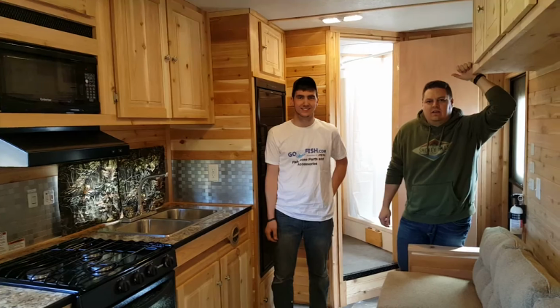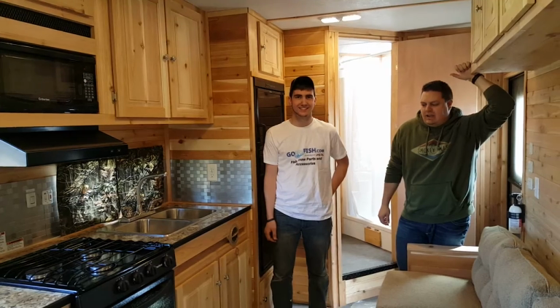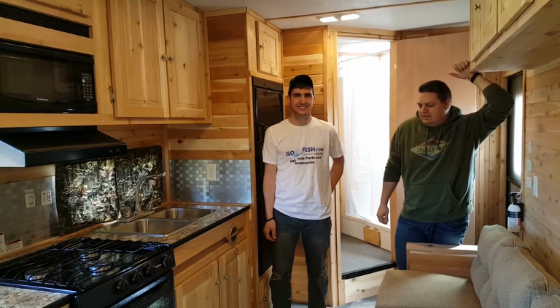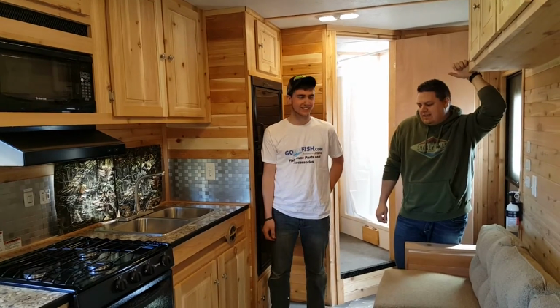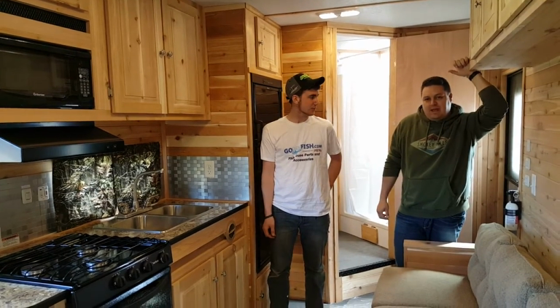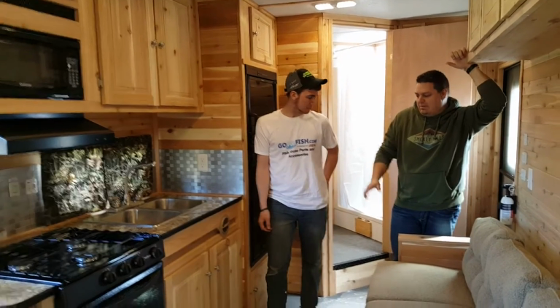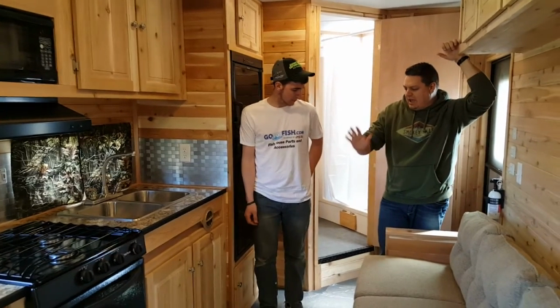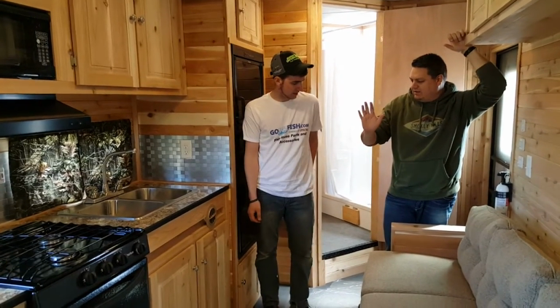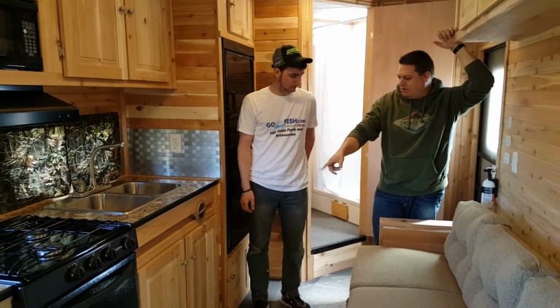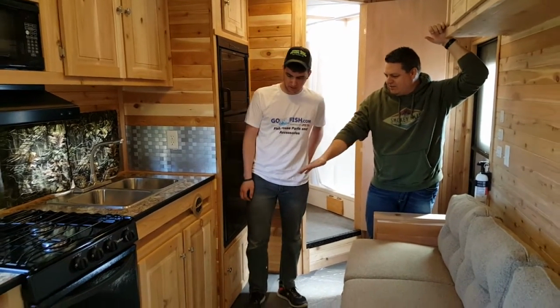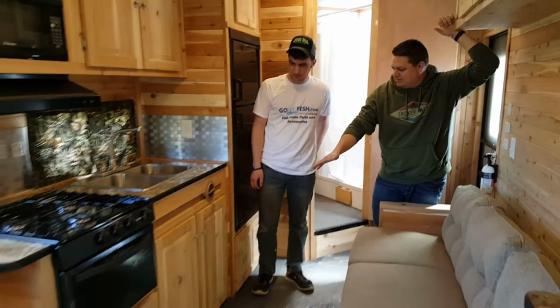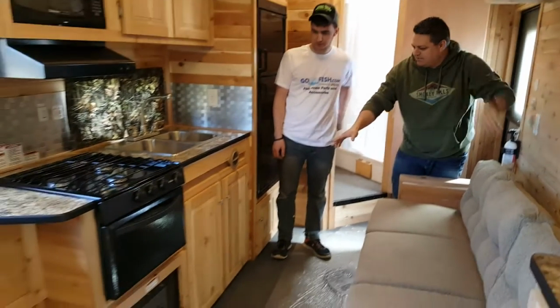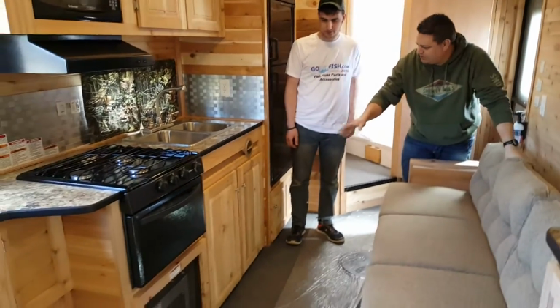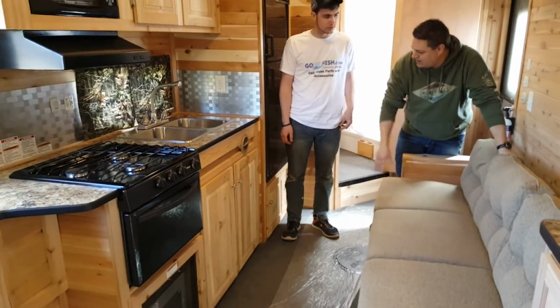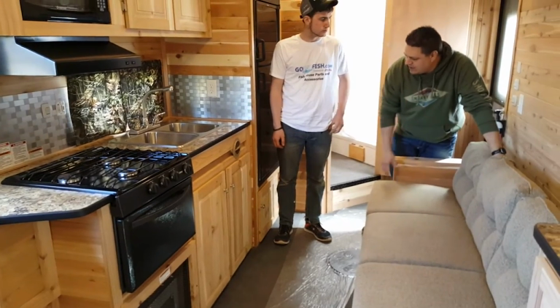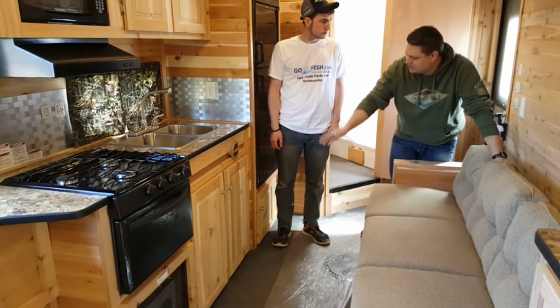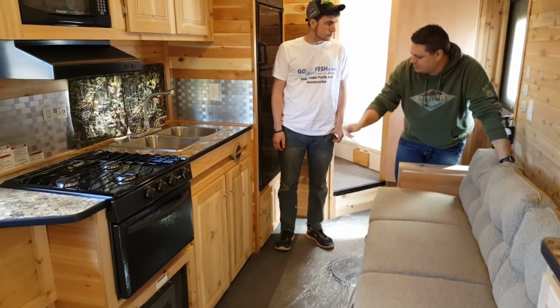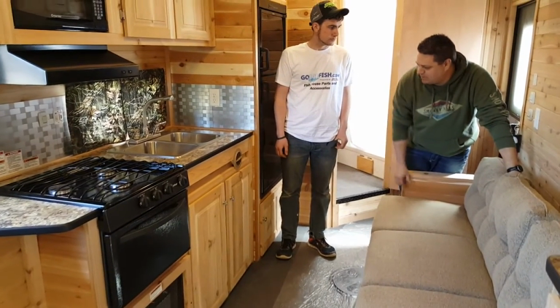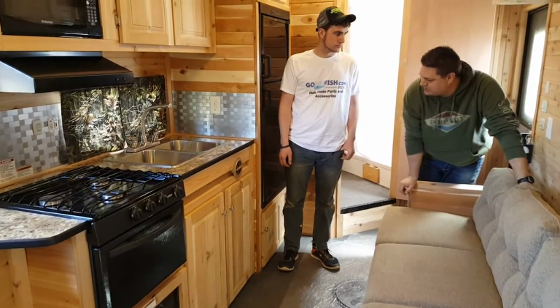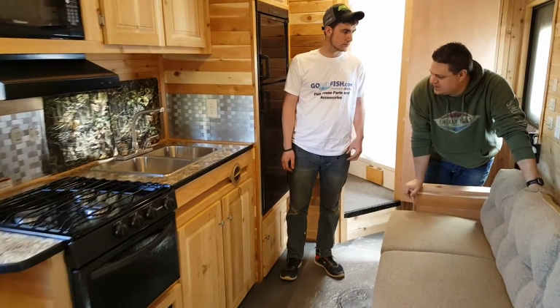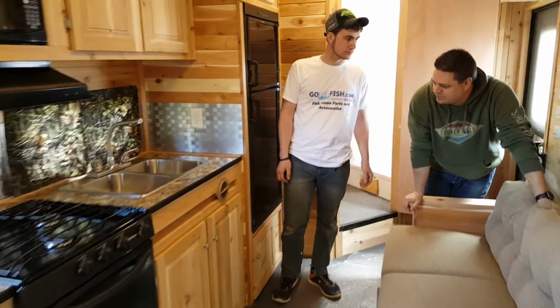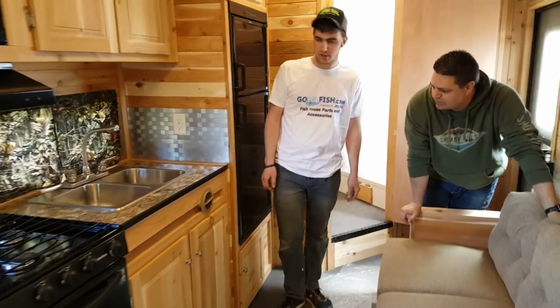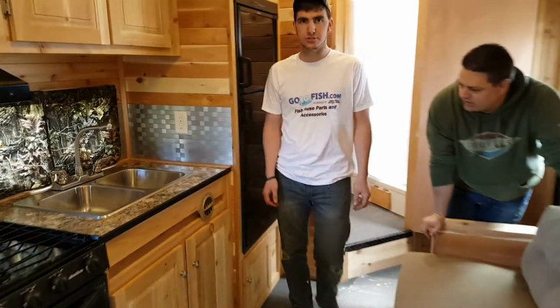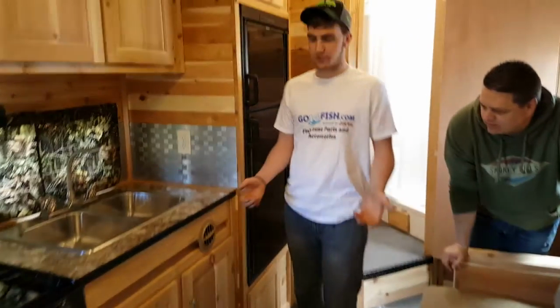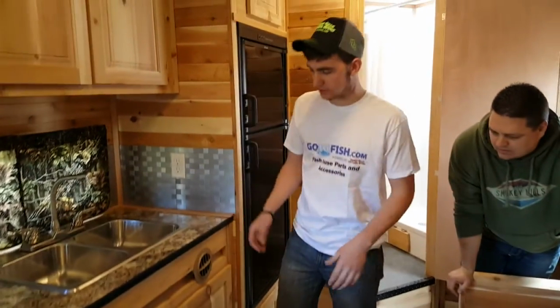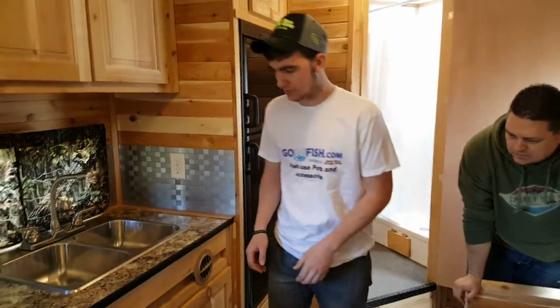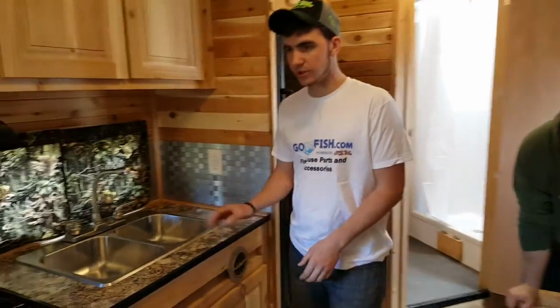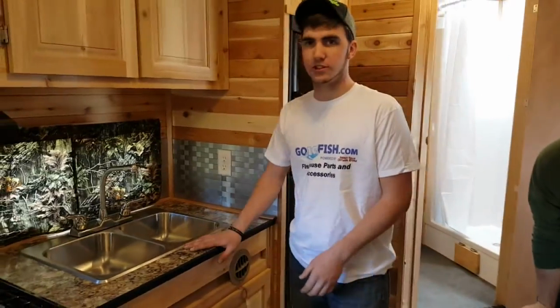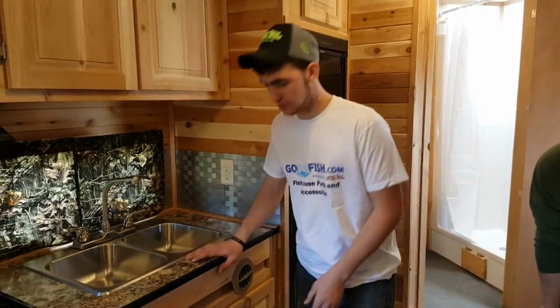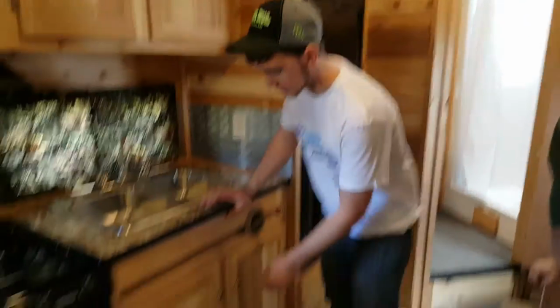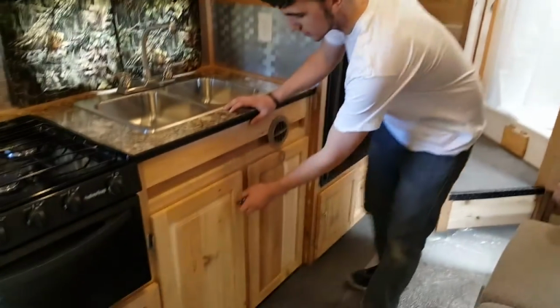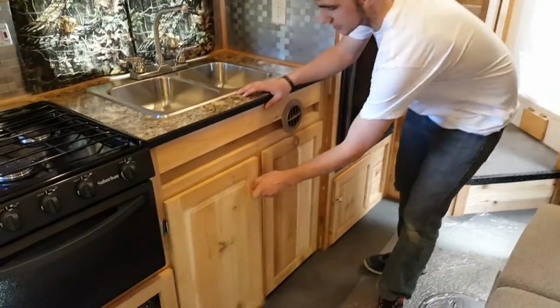We're inside the Platinum and Jake is going to show us some of the different components in here. In every house it's going to differ a little bit. We're in a 24-foot Grand Castle Platinum right now.